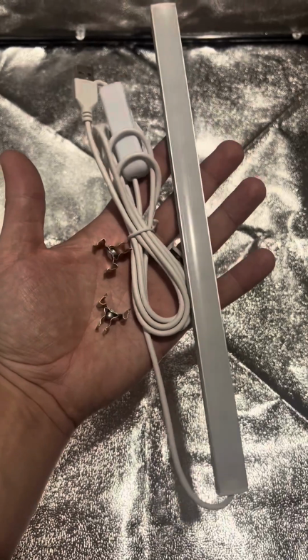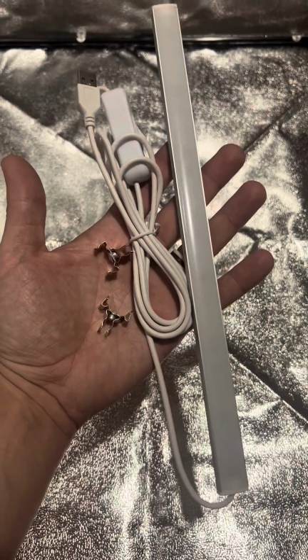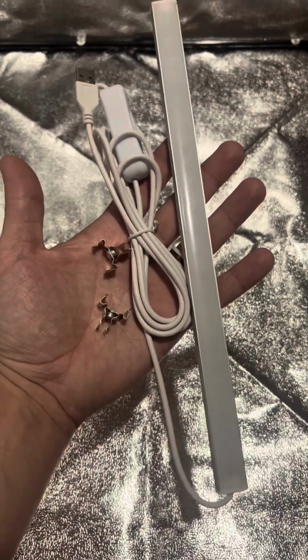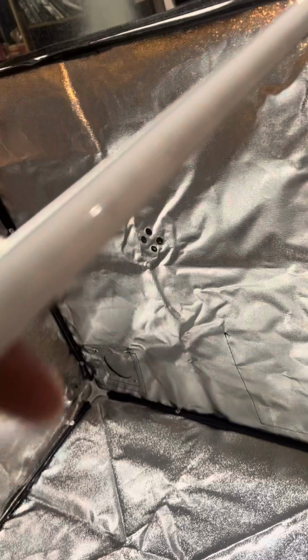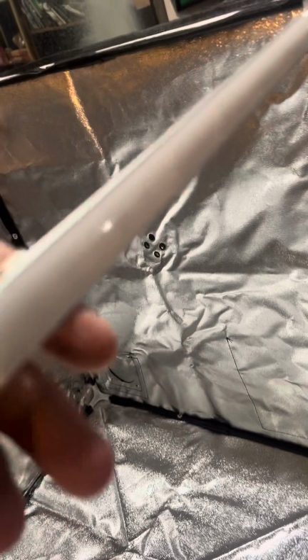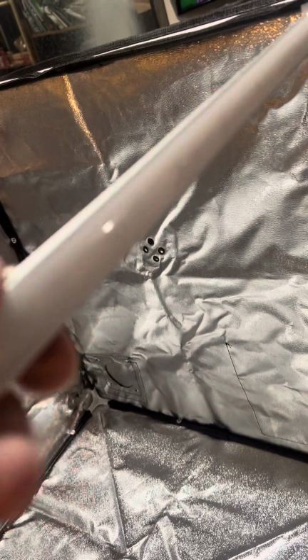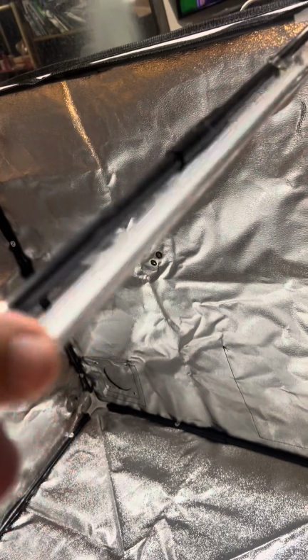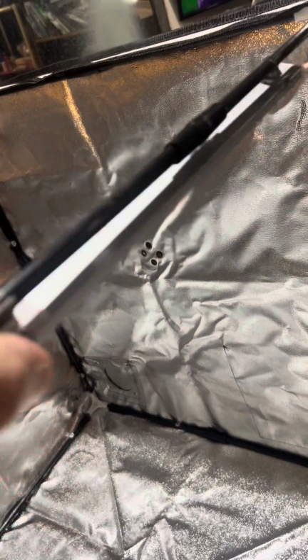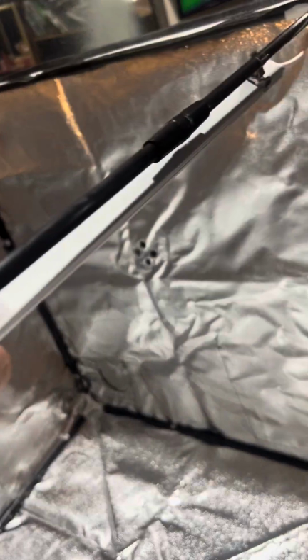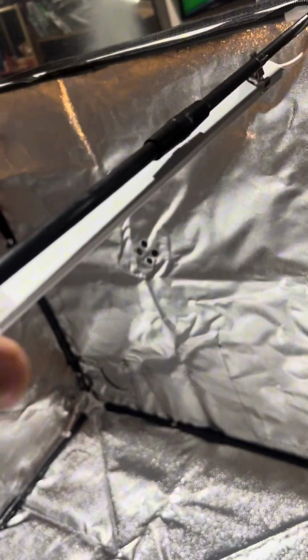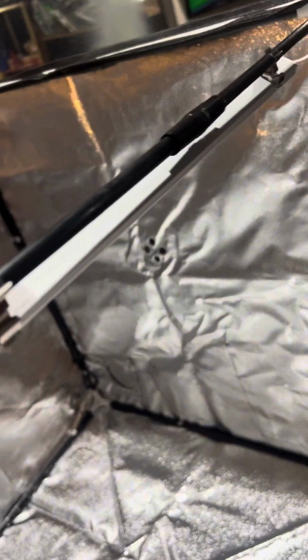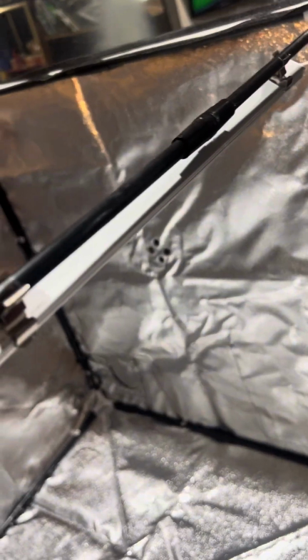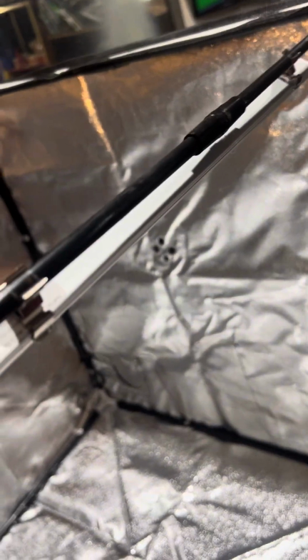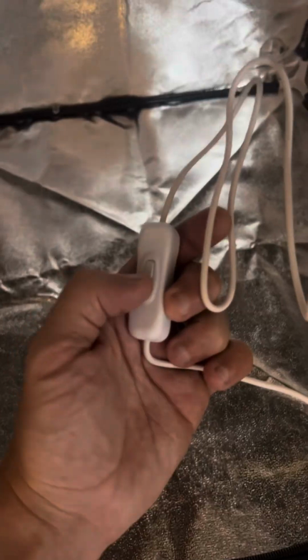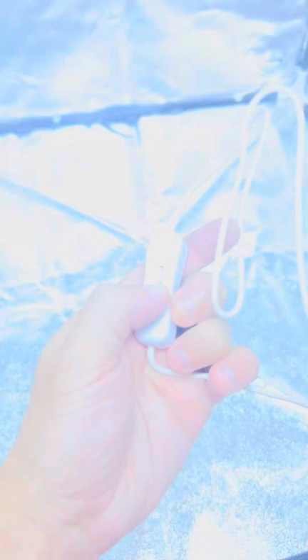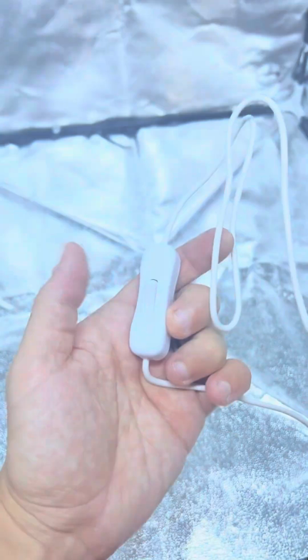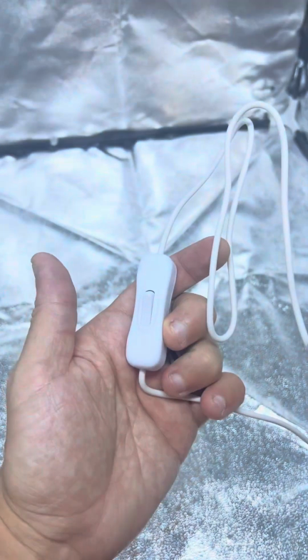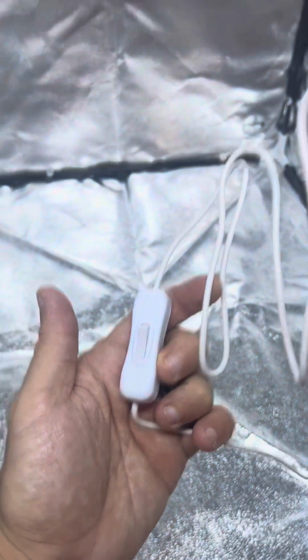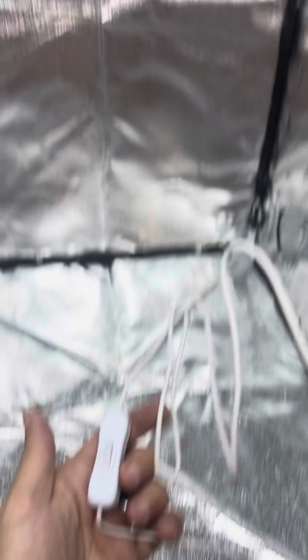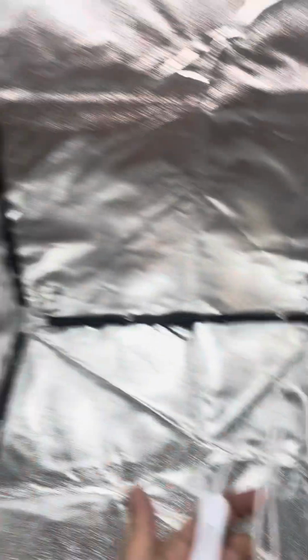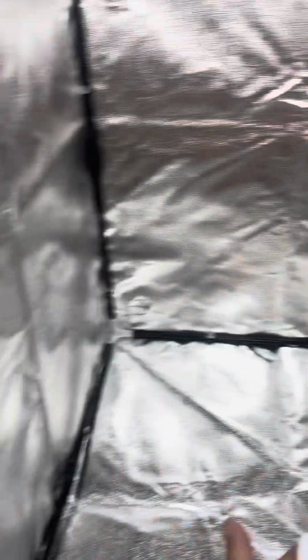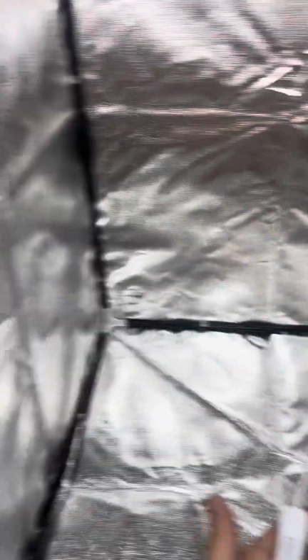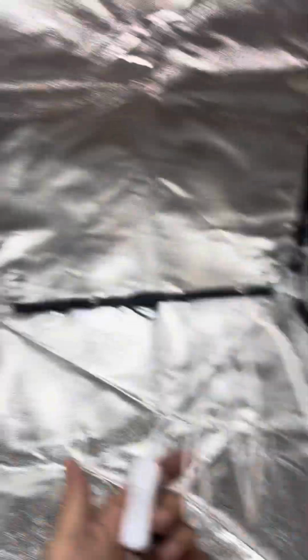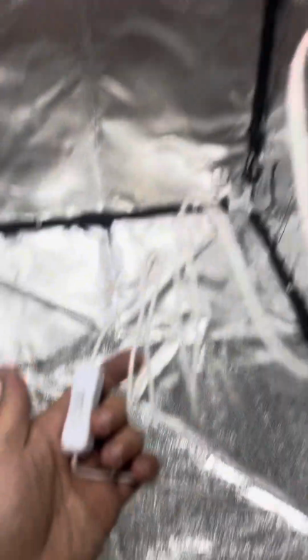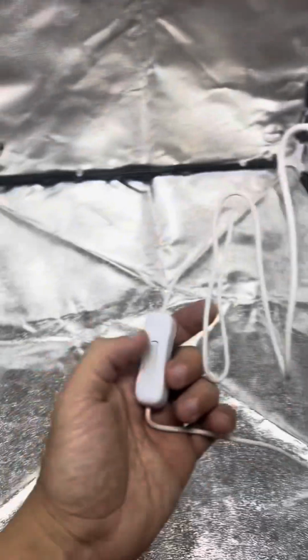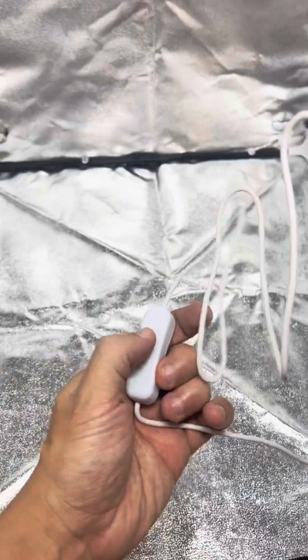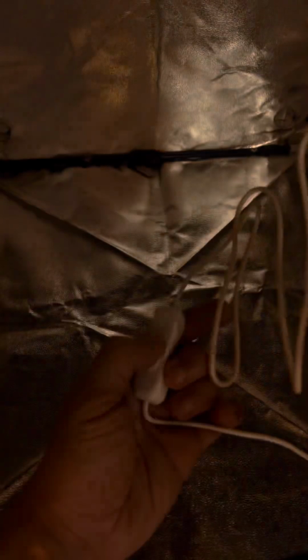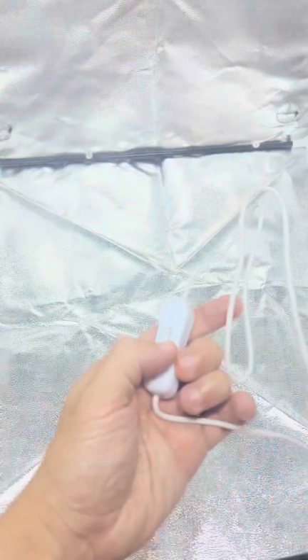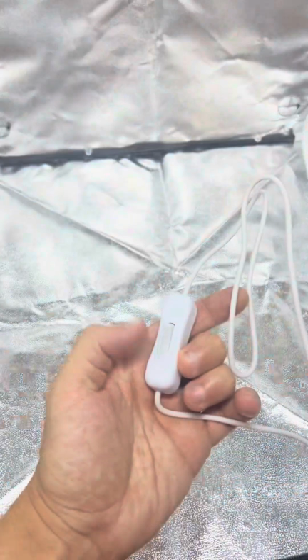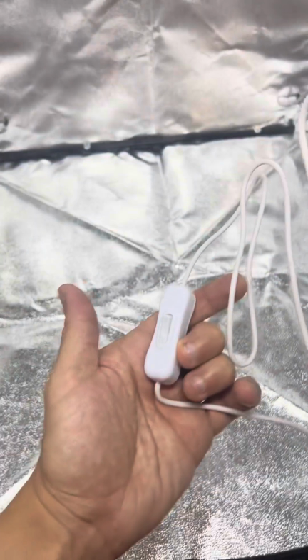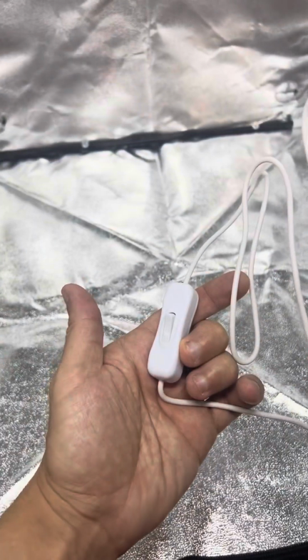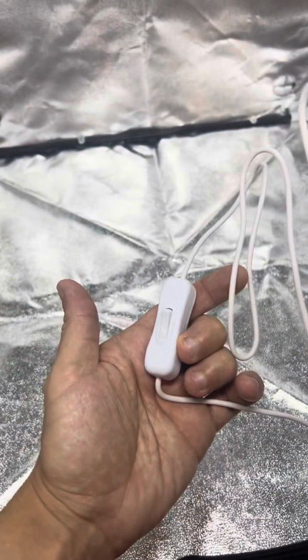It also includes a light, so let's clip that on here and turn it on. That's pretty bright — very nice. I like that it has a switch, that's always pretty handy.